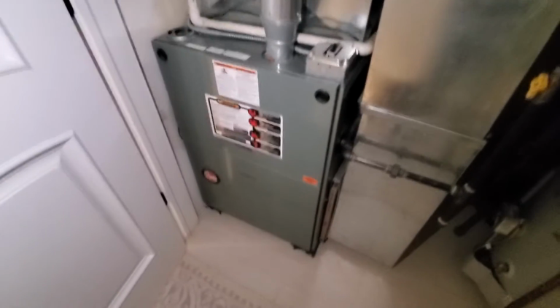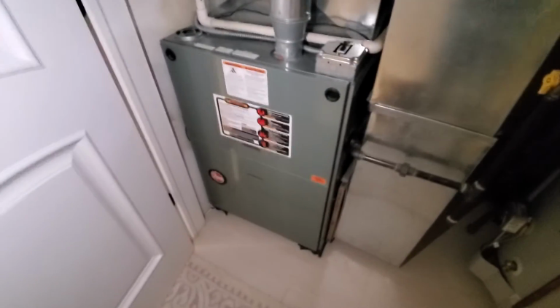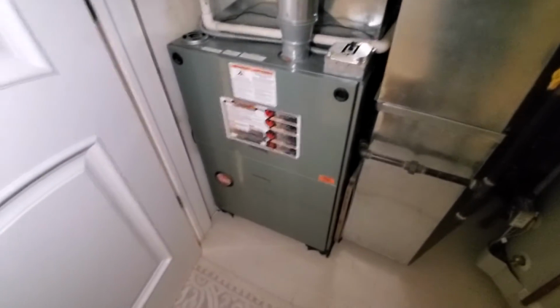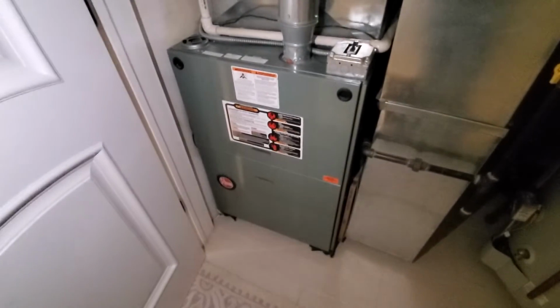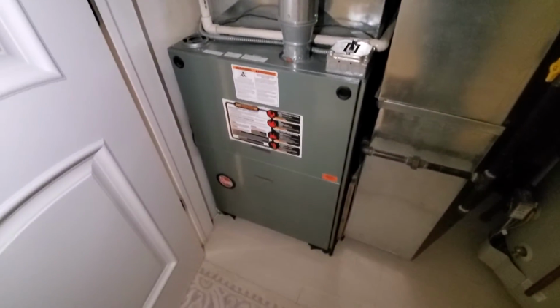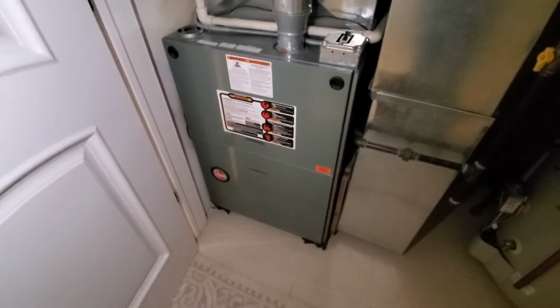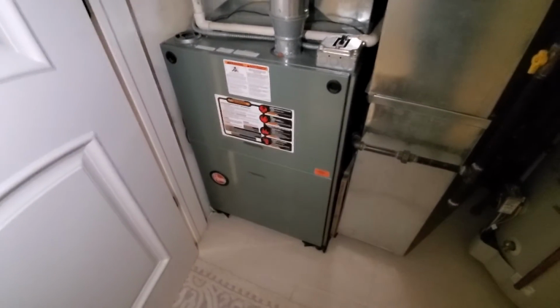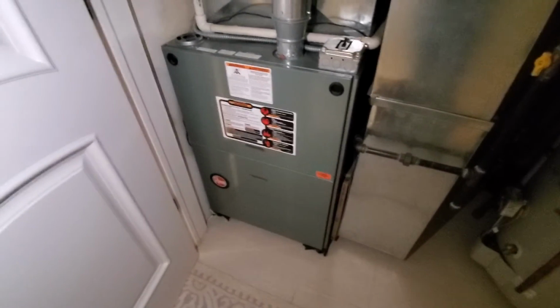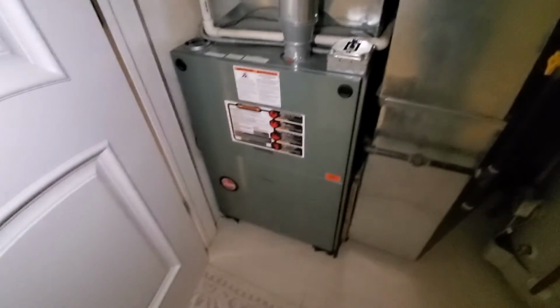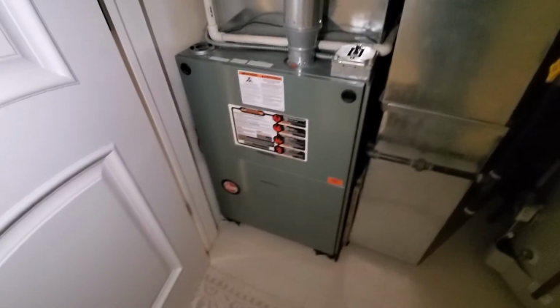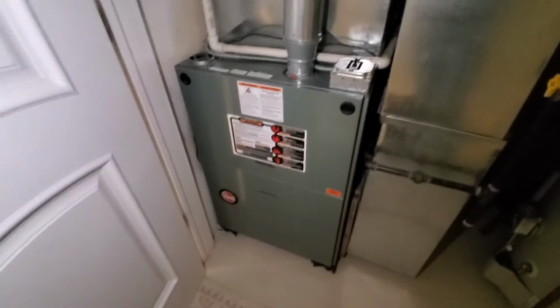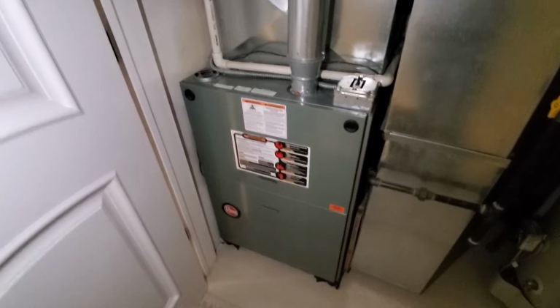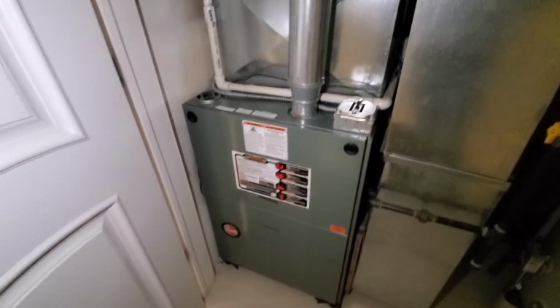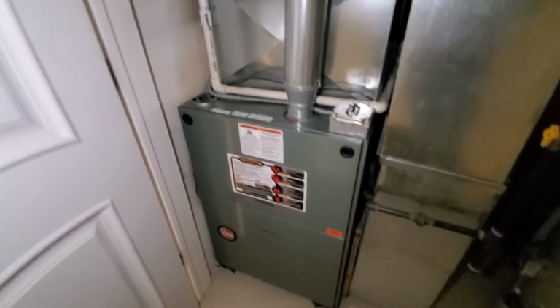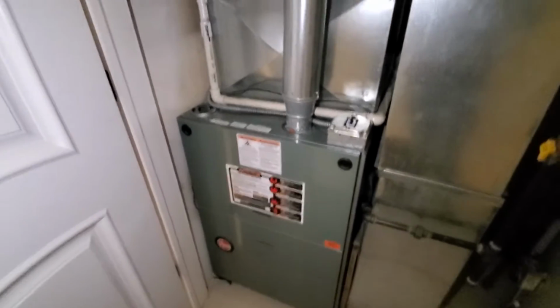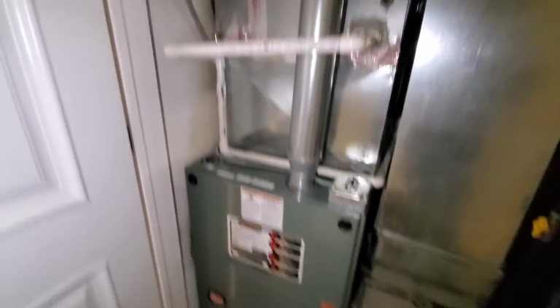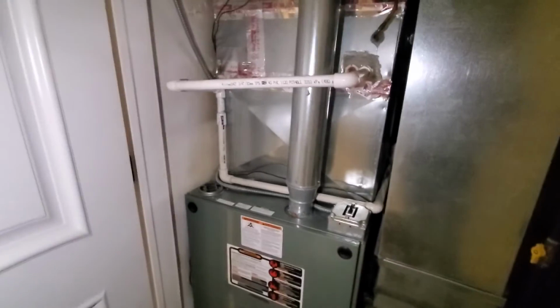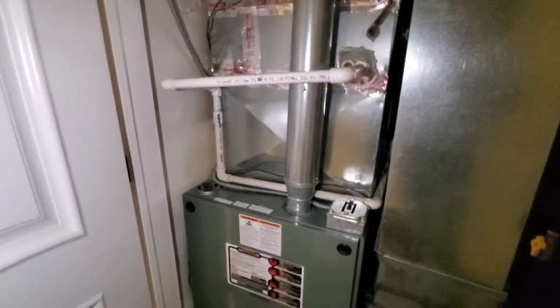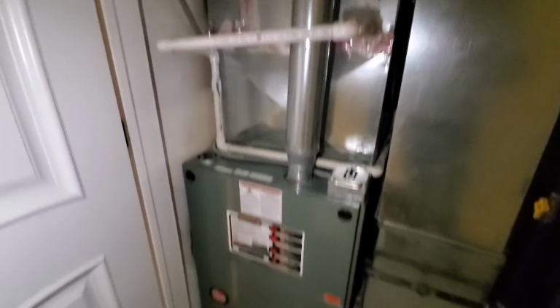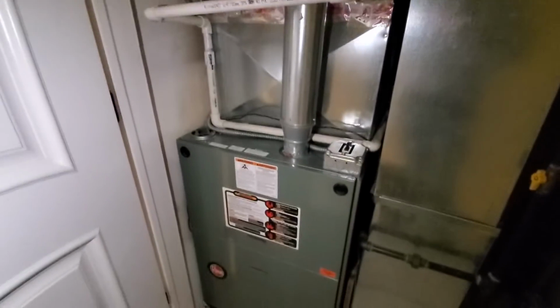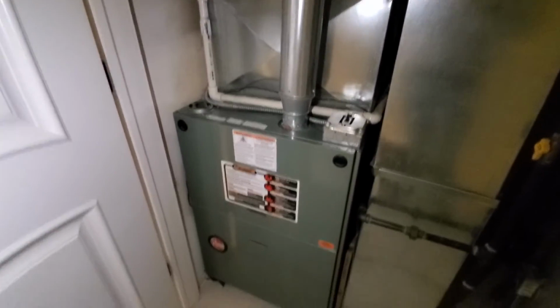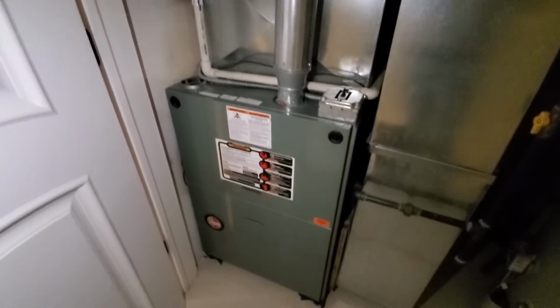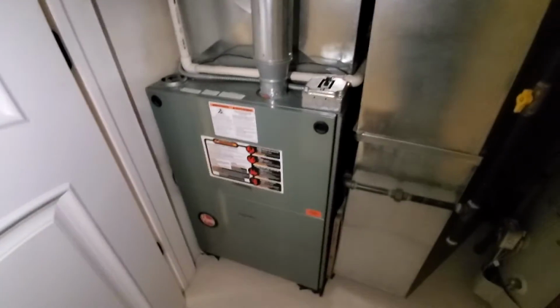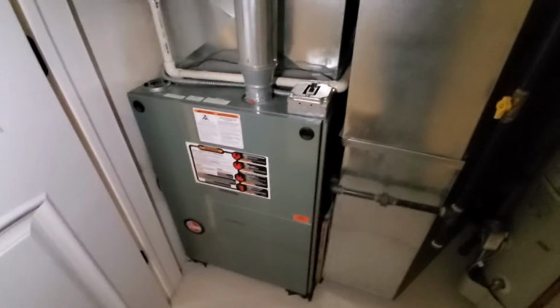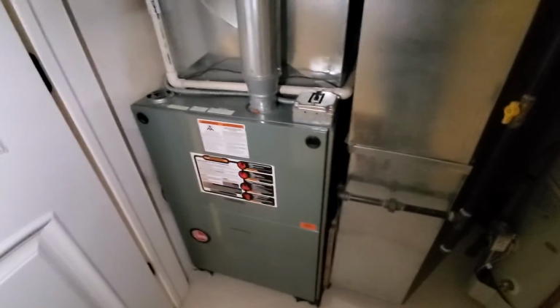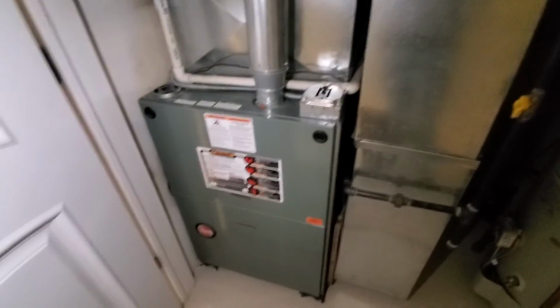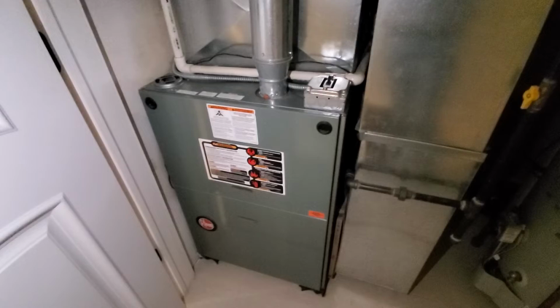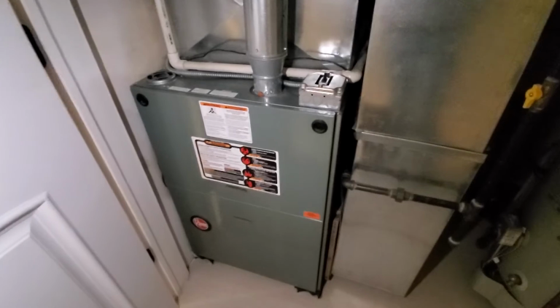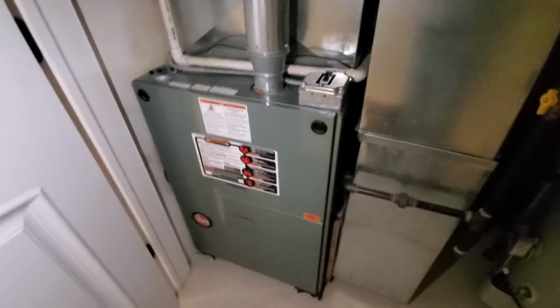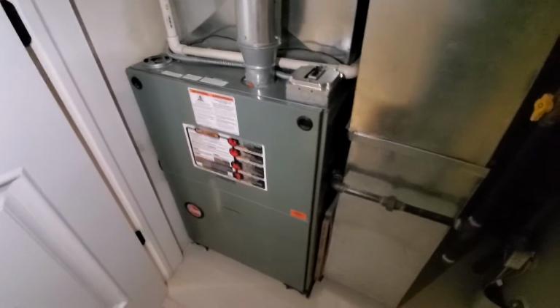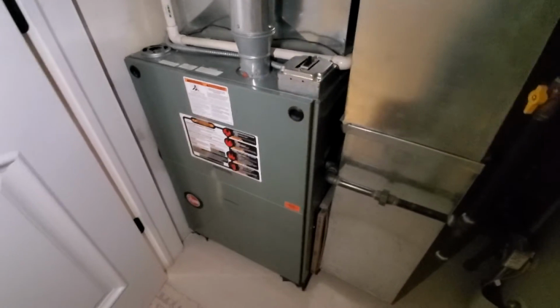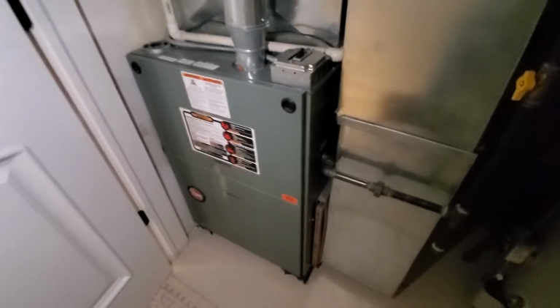Hi guys, Aaron here. We're looking at a 24 inch wide 80% 125,000 BTU furnace. This system is dramatically oversized — we're looking at something more in like the 90,000 BTU range.